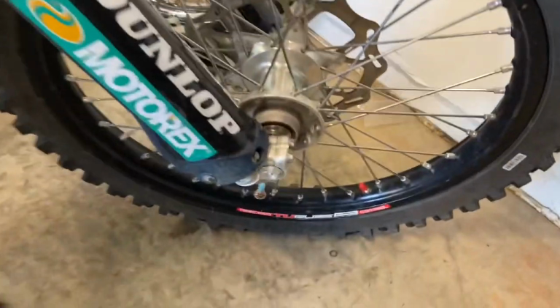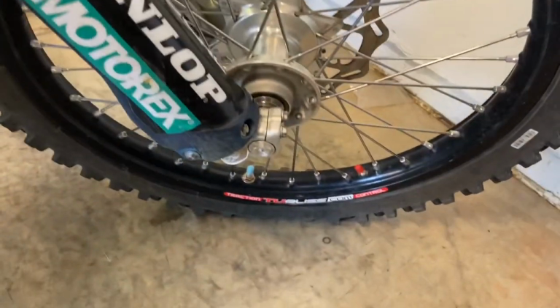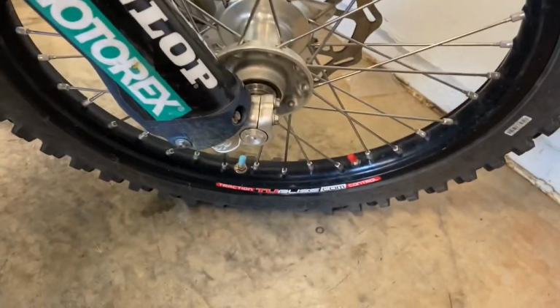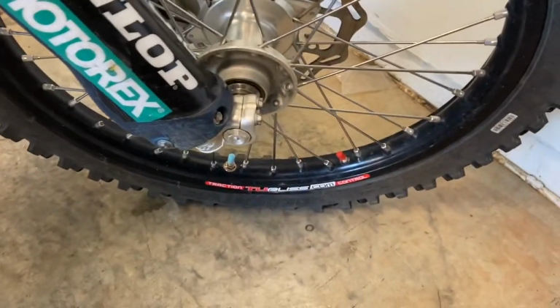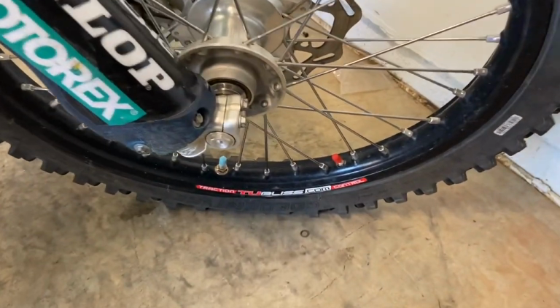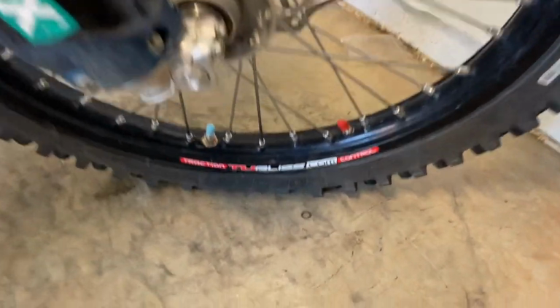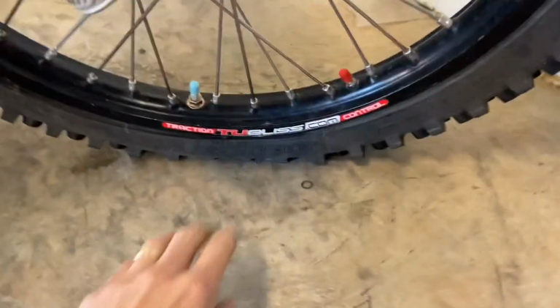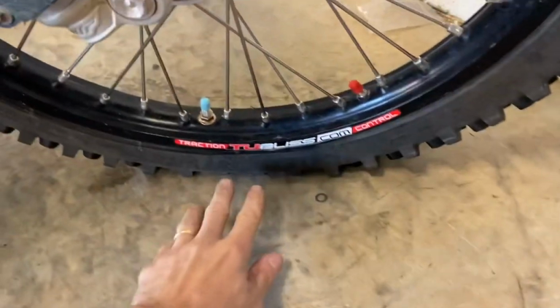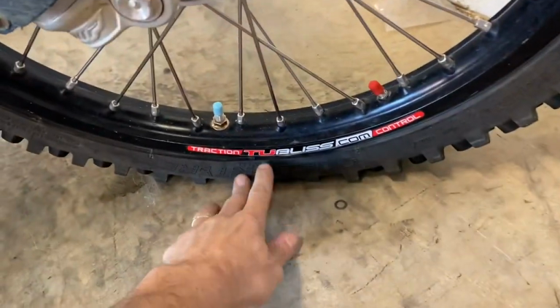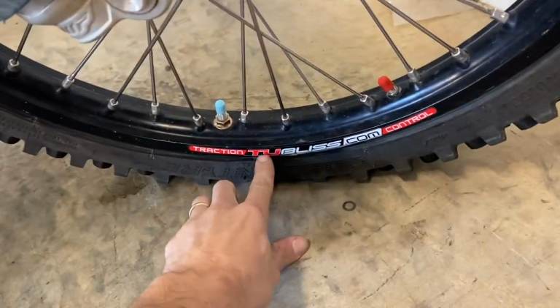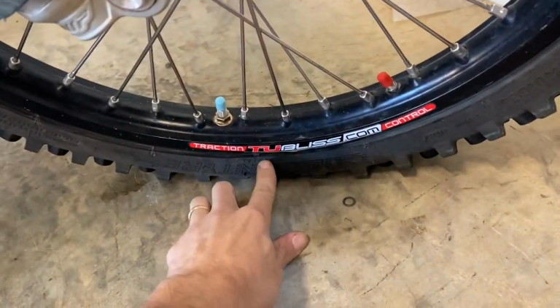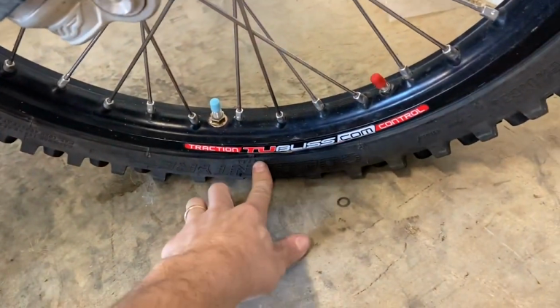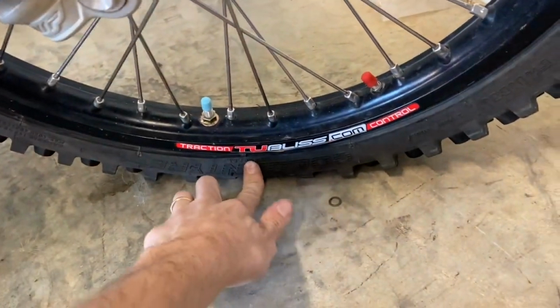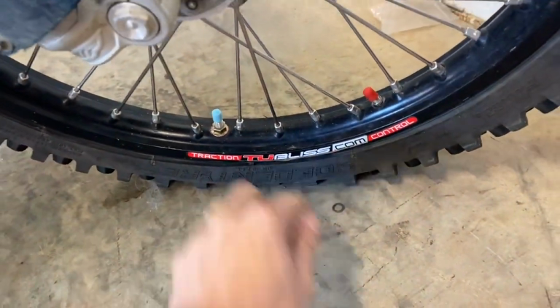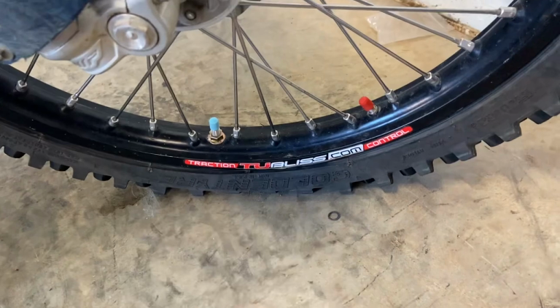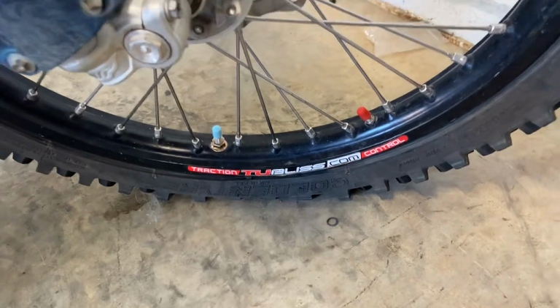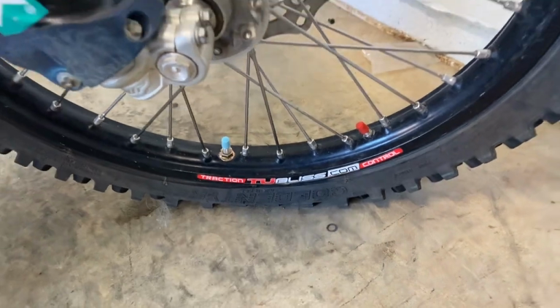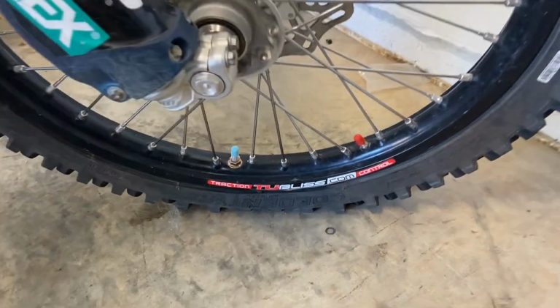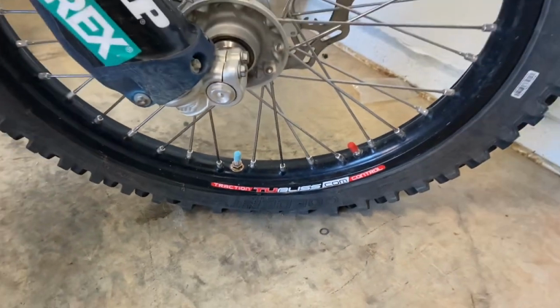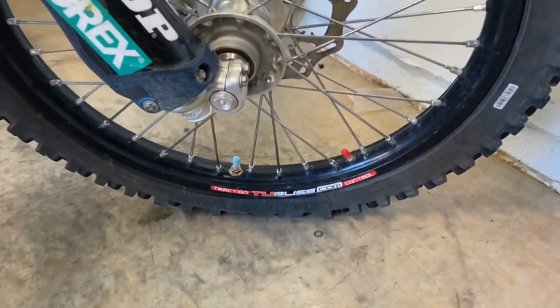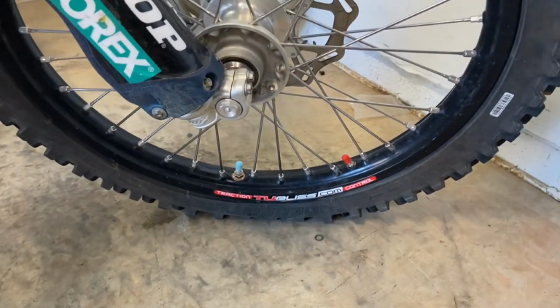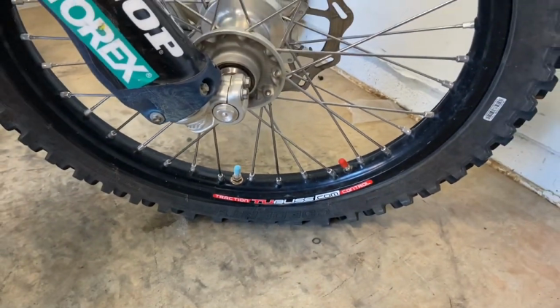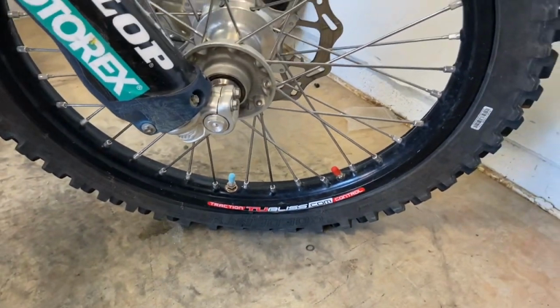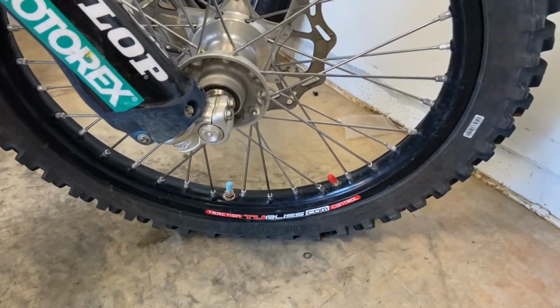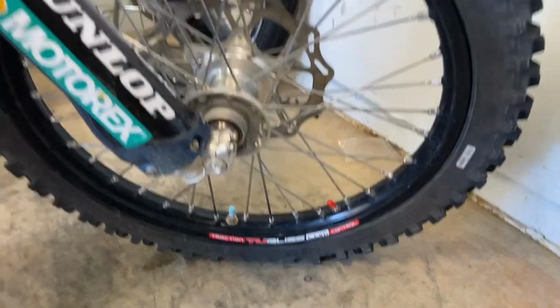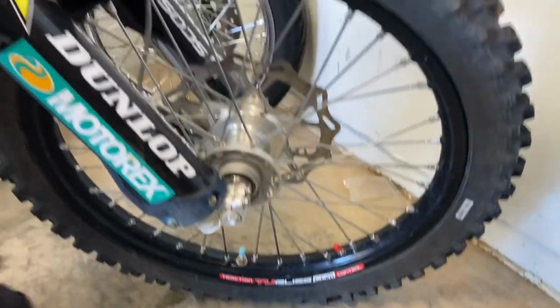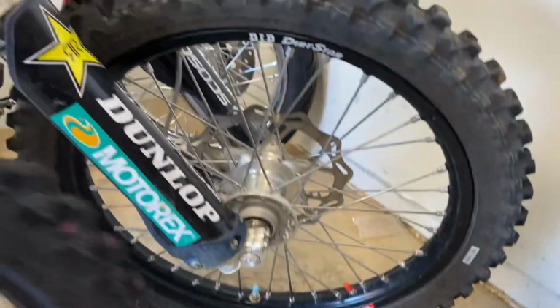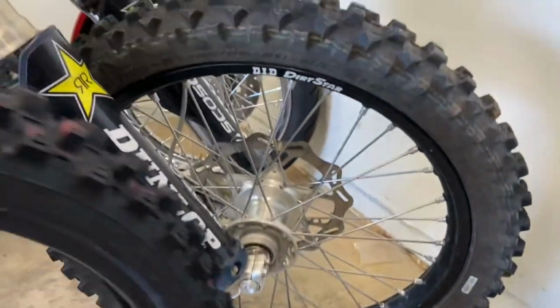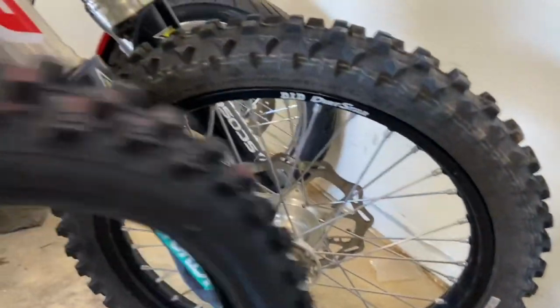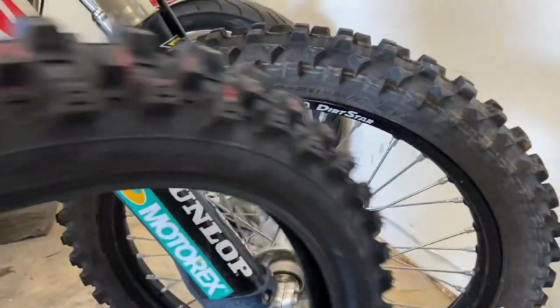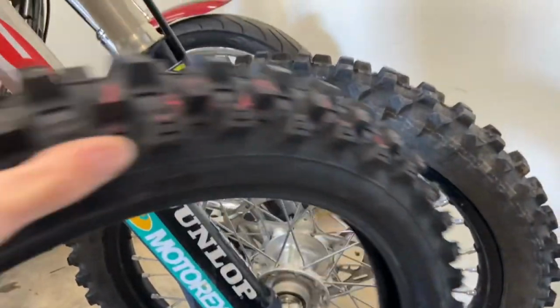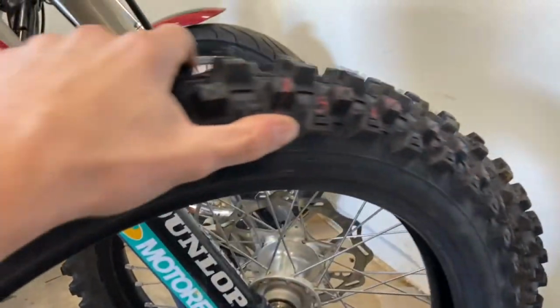The tubeless system — I'm still not liking it. It's a finicky system, so I'm still working with that.